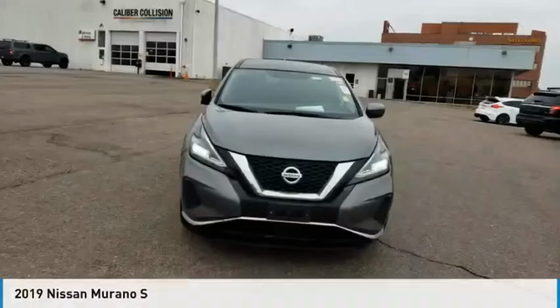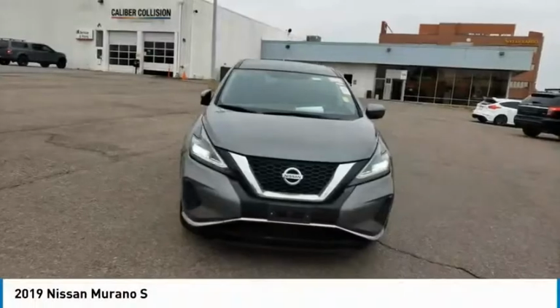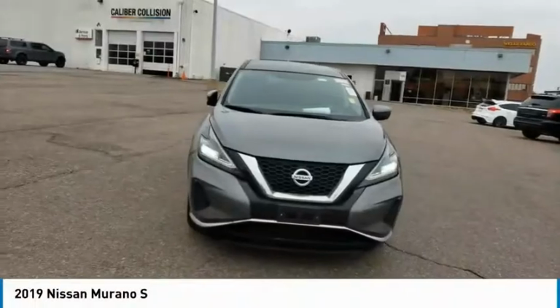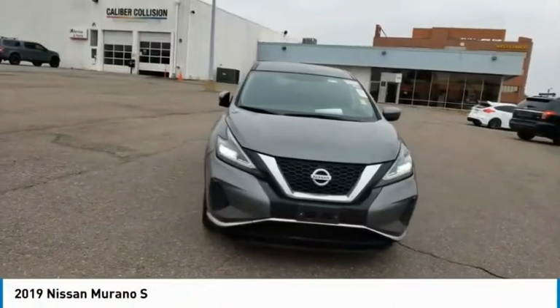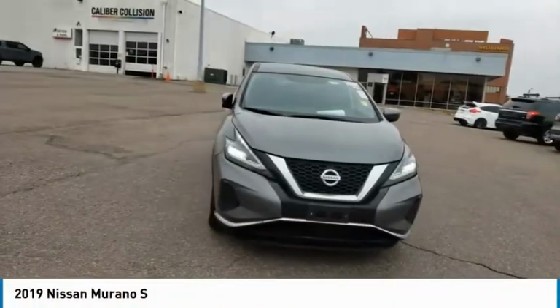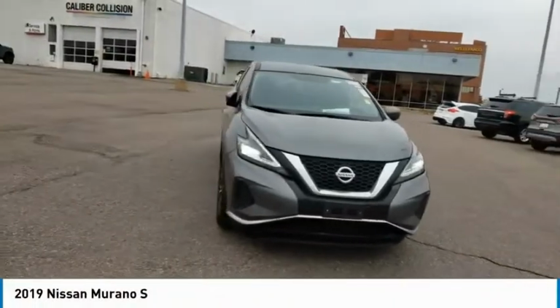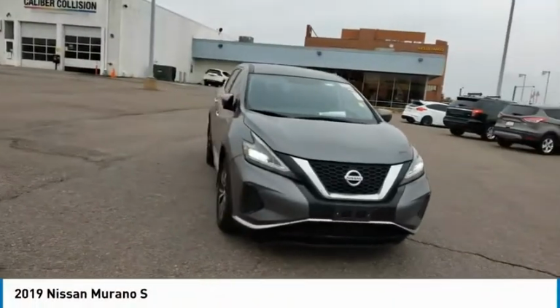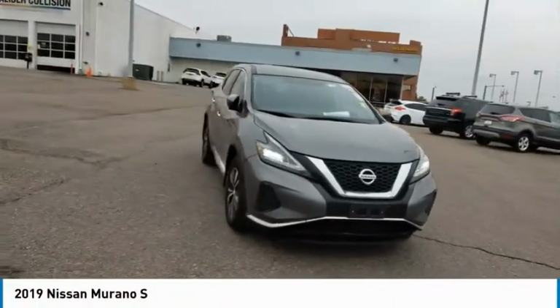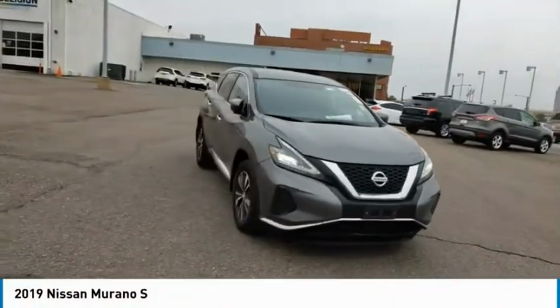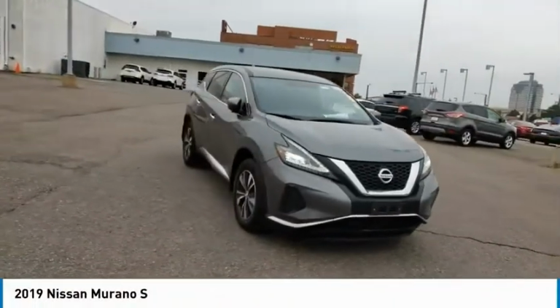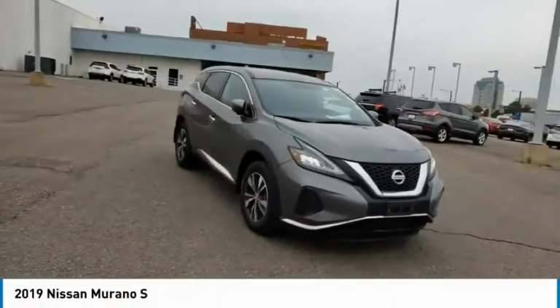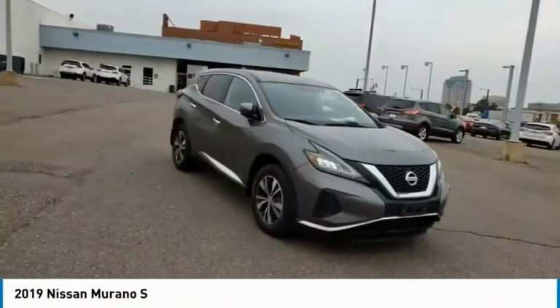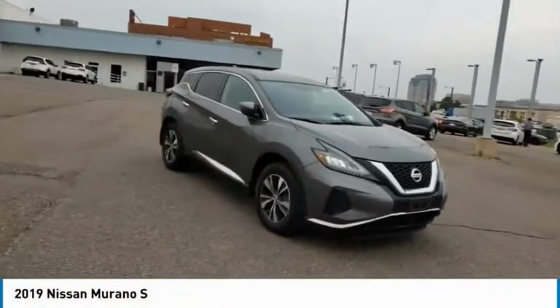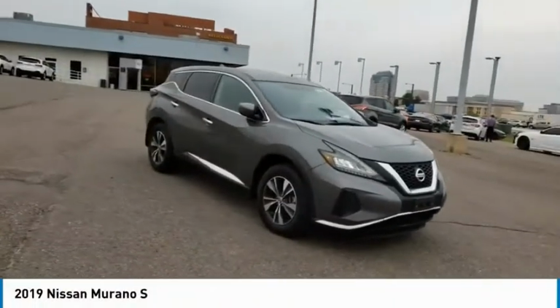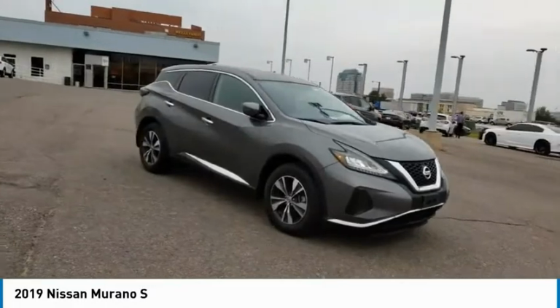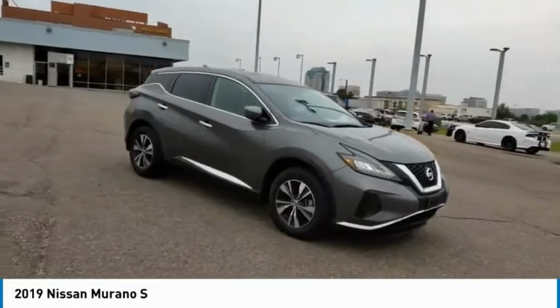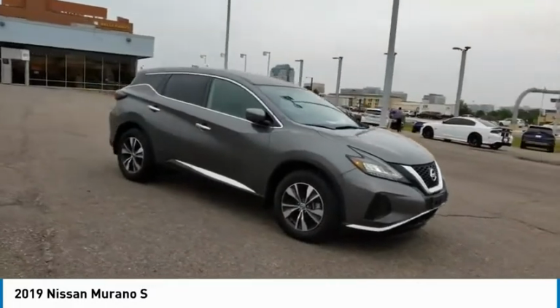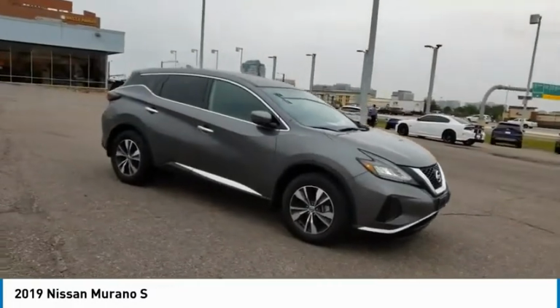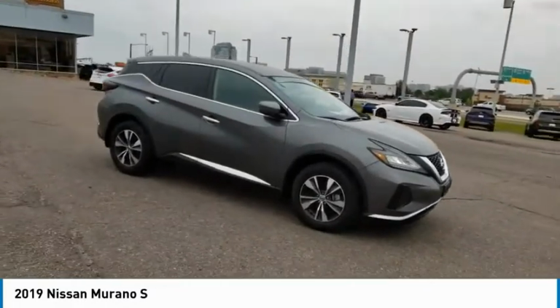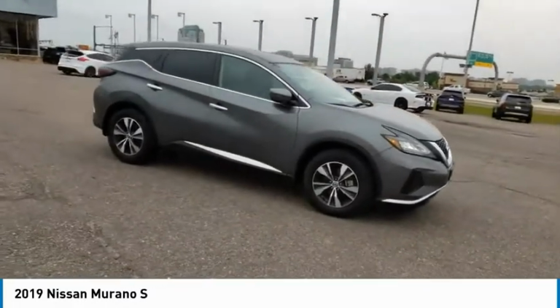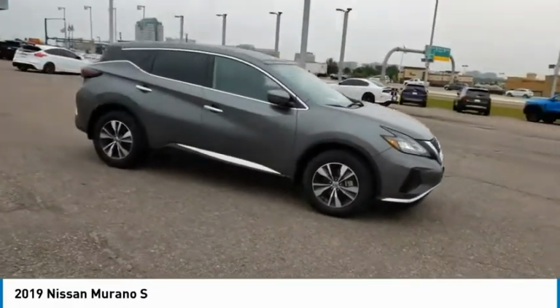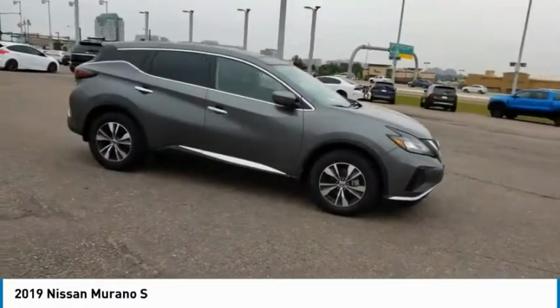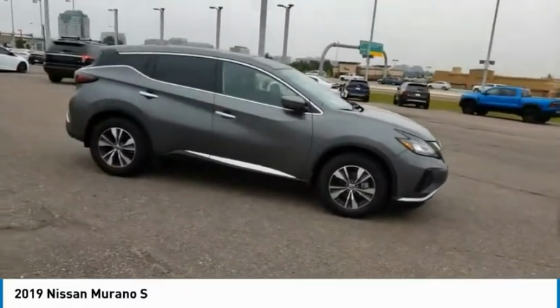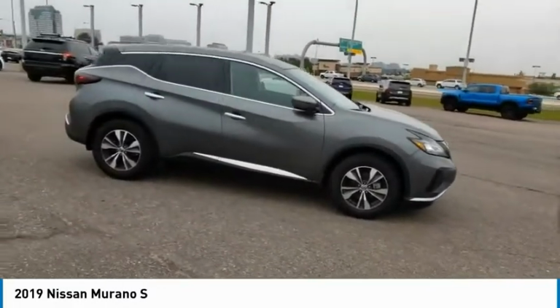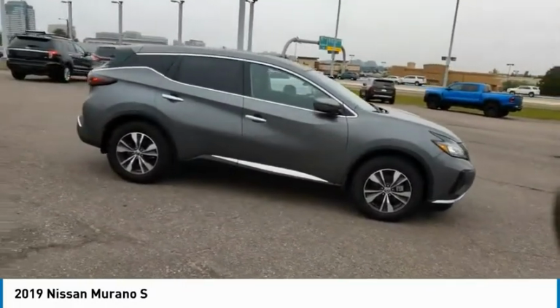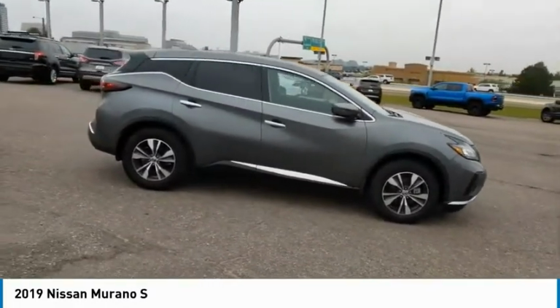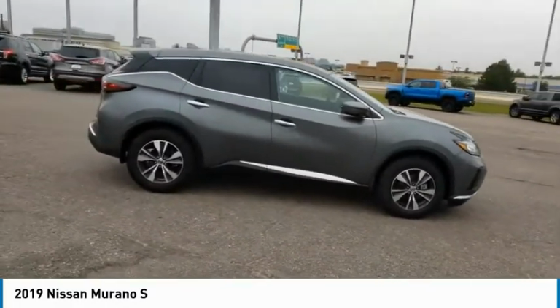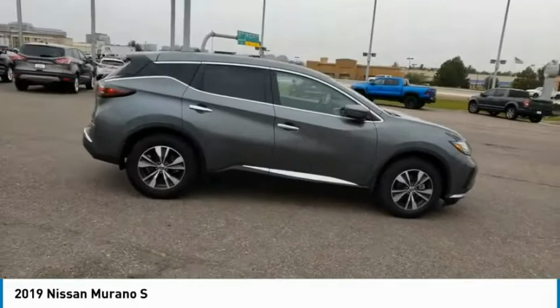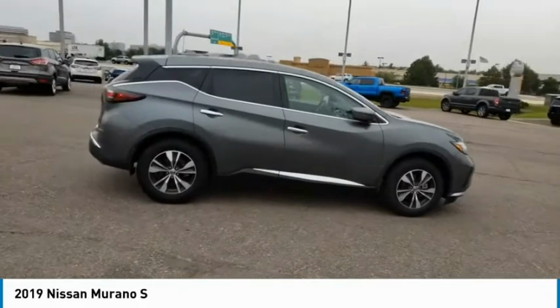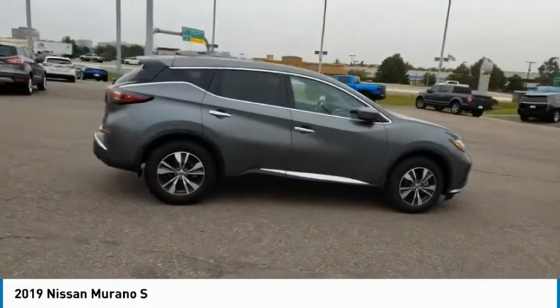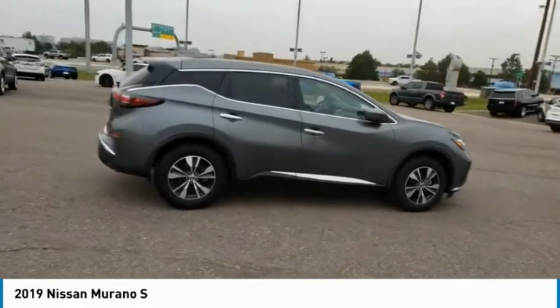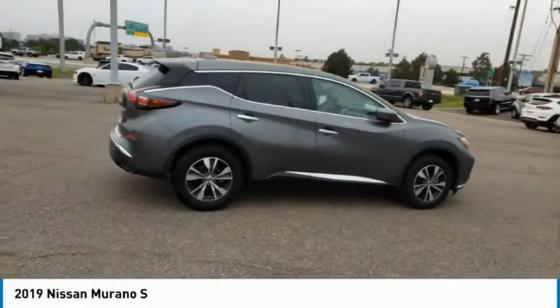We are pleased to show you the 2019 Murano. The peace of mind of award-winning safety, including a five-star rating for side impact crash safety, comes standard with the Nissan Murano.